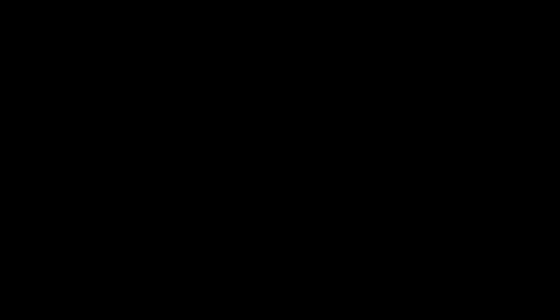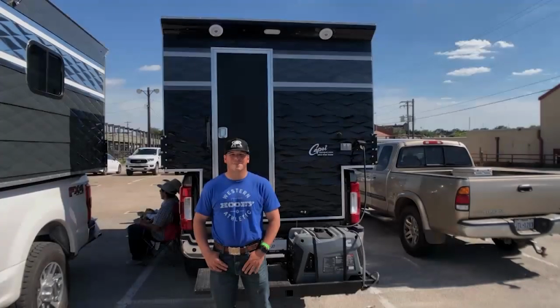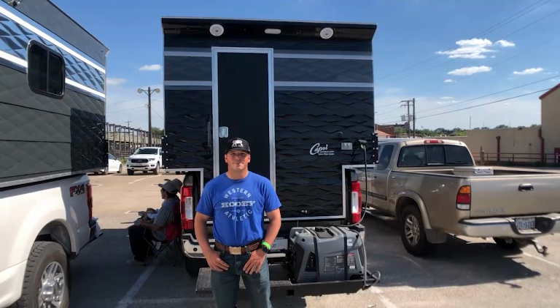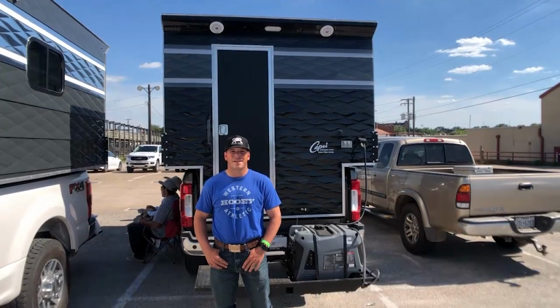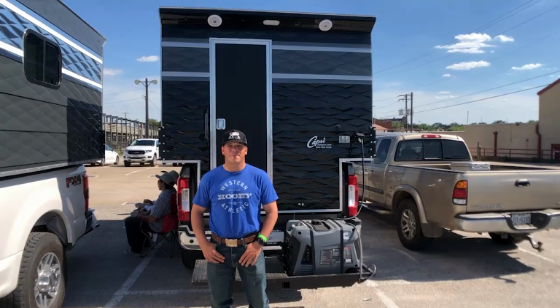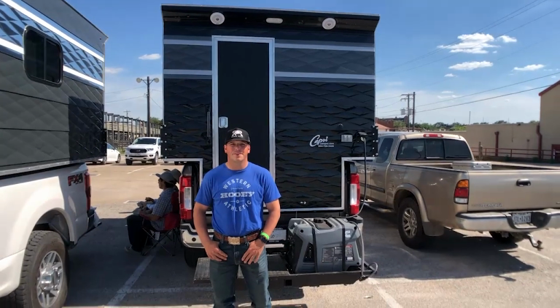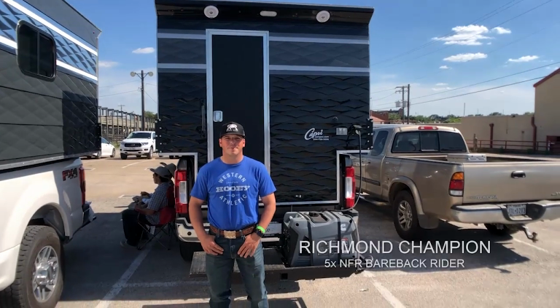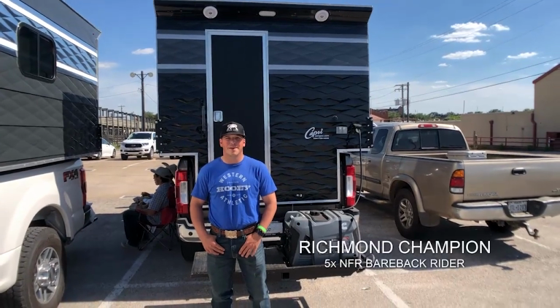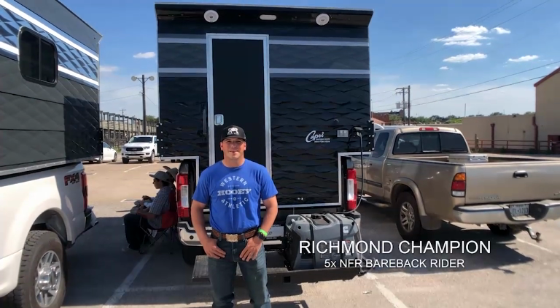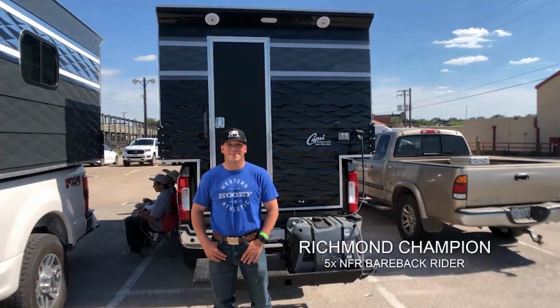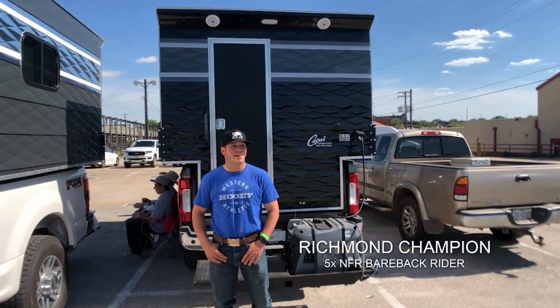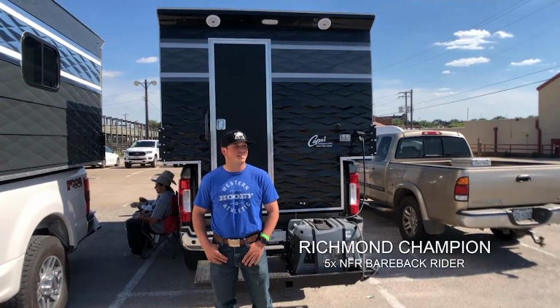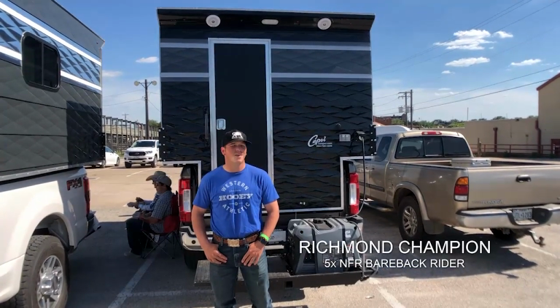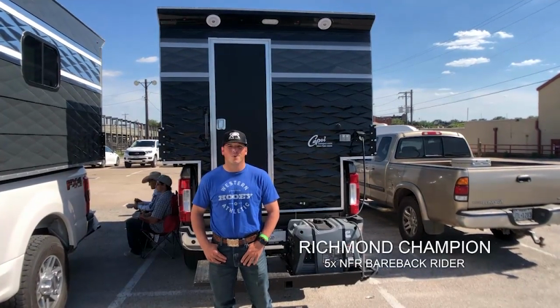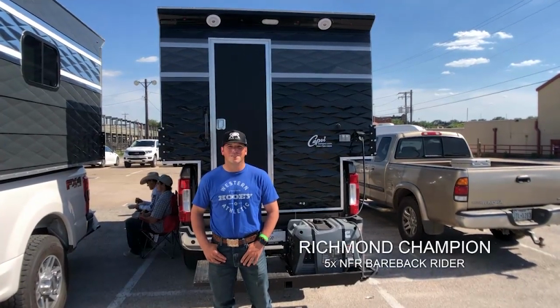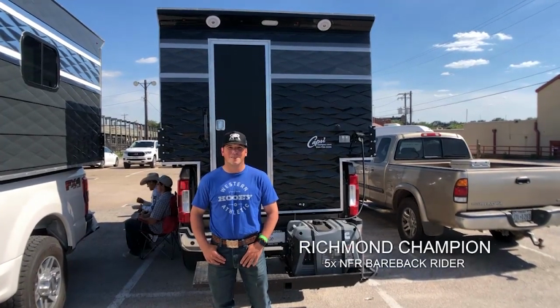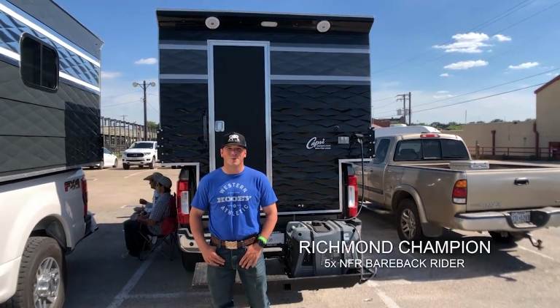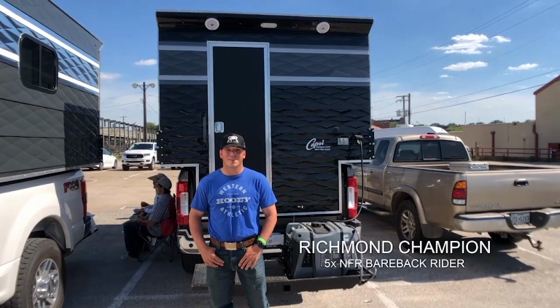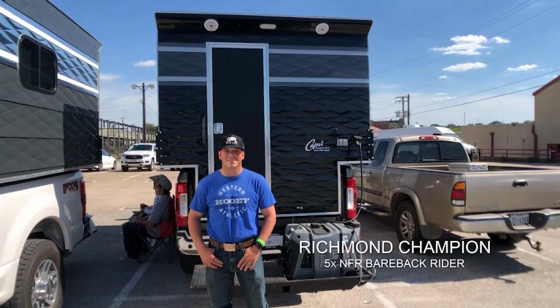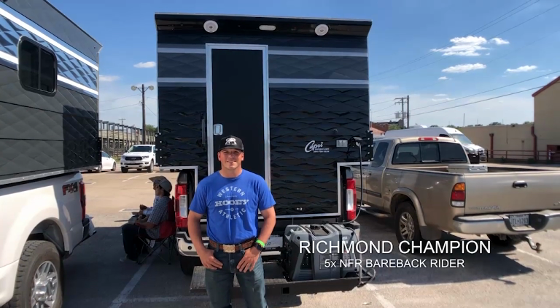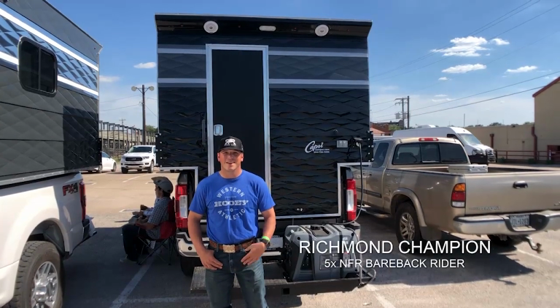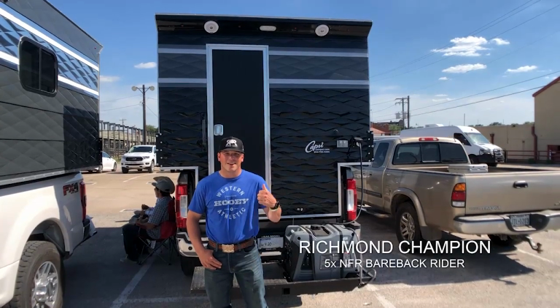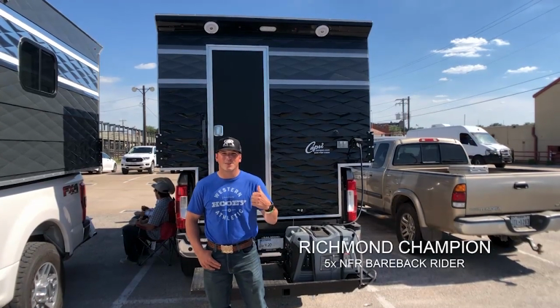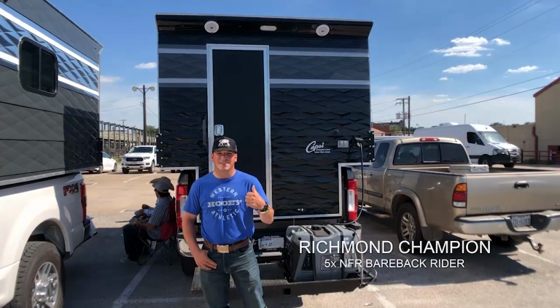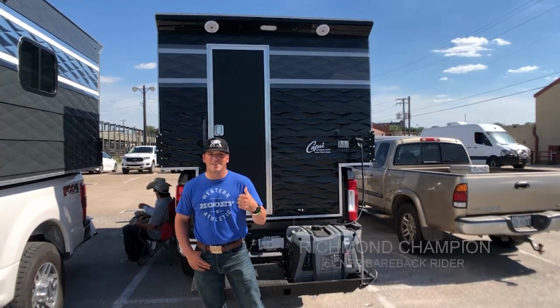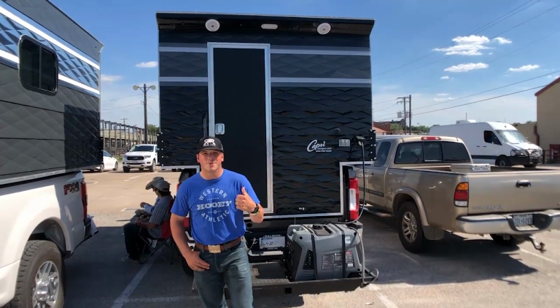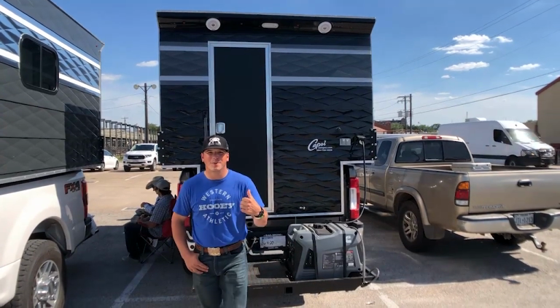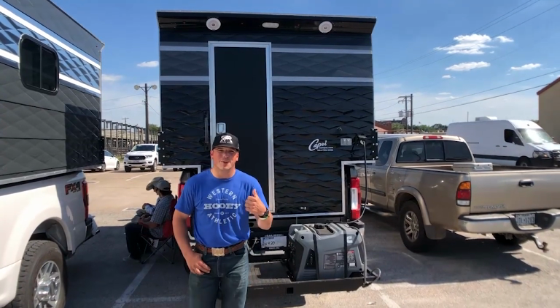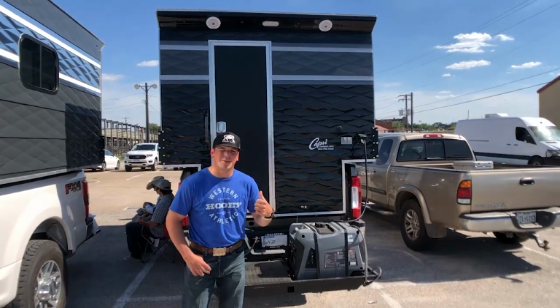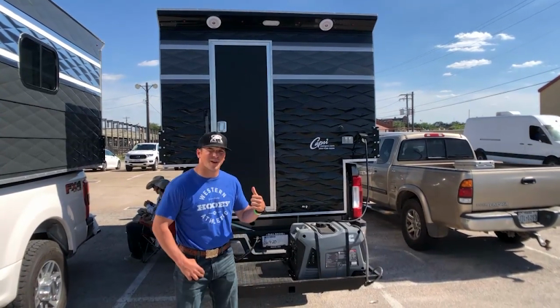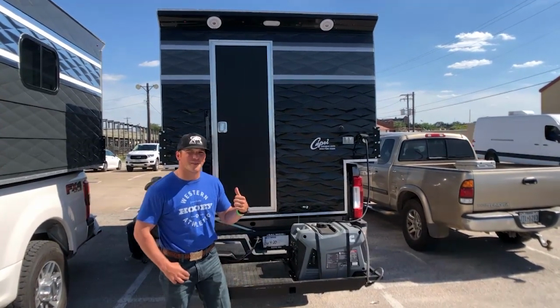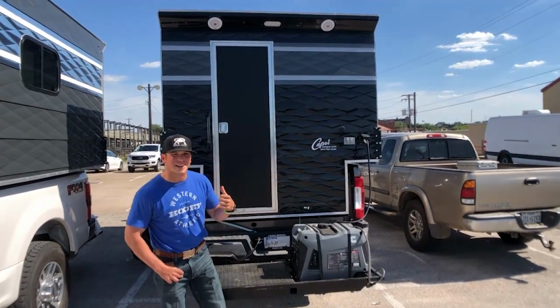Guys, I'm Richmond Champion, professional bareback rider, hanging out in the warm and sunny Fort Worth, Texas. Let's go inside, I'll show you my new rig for a minute.